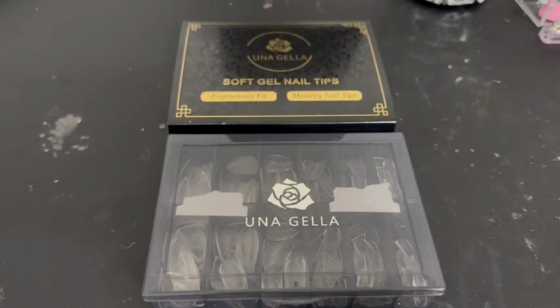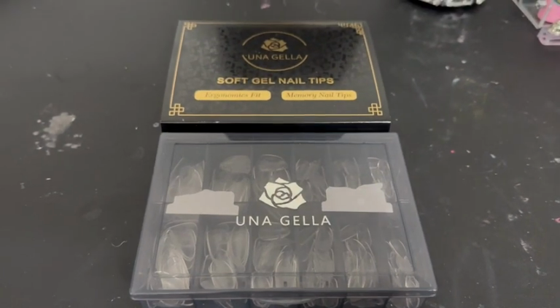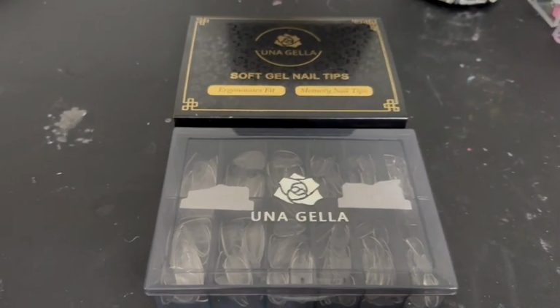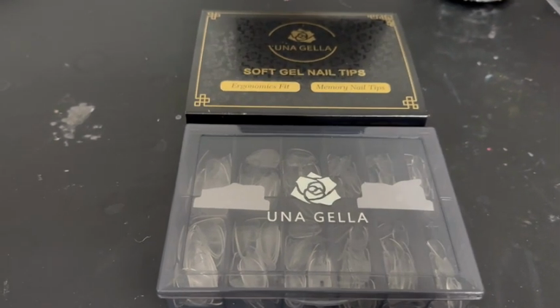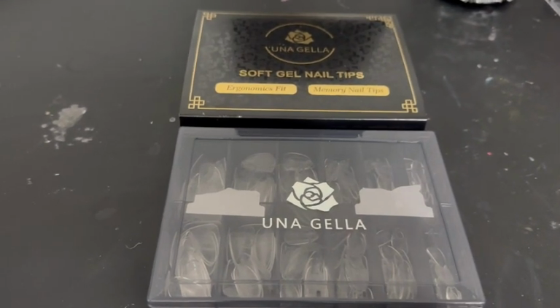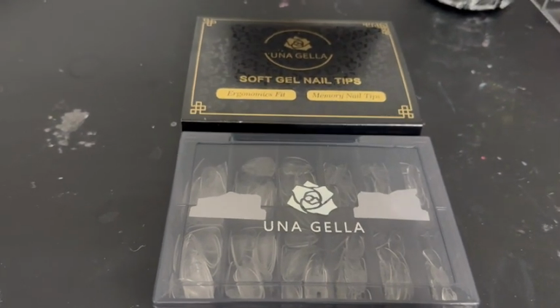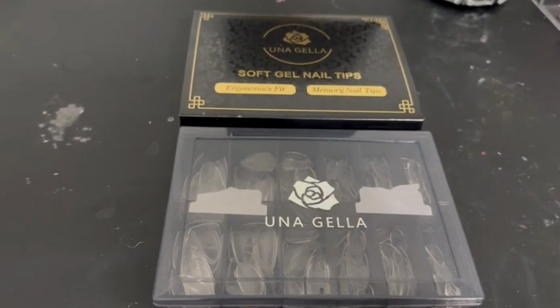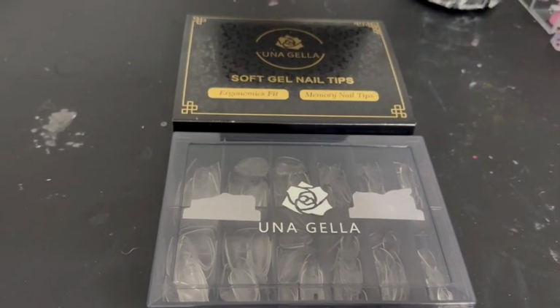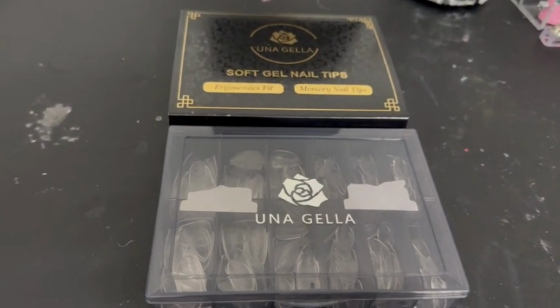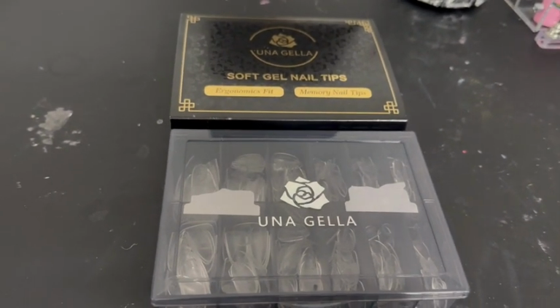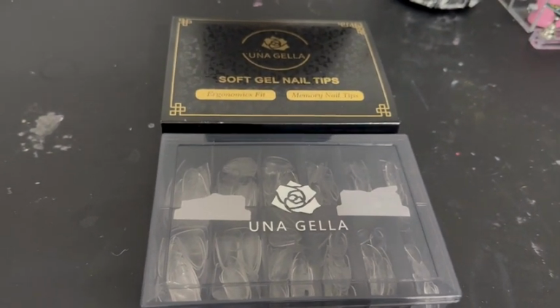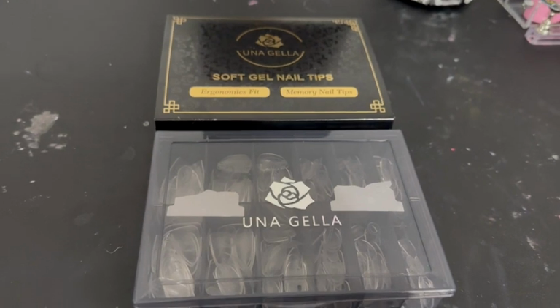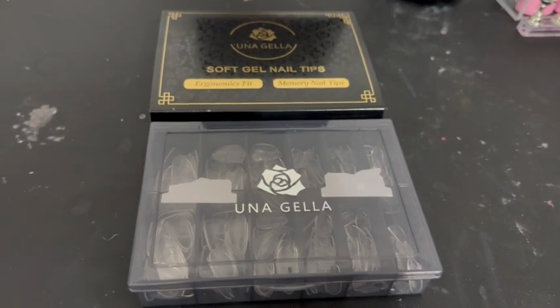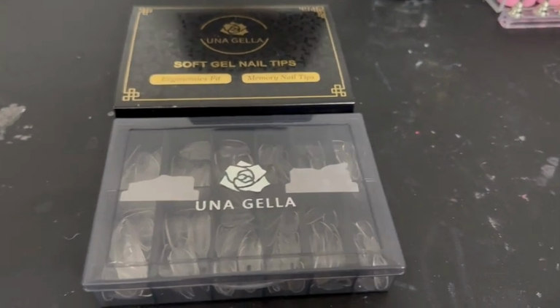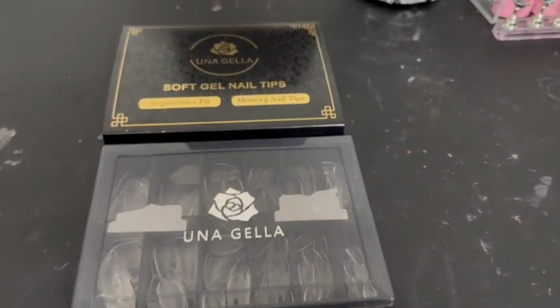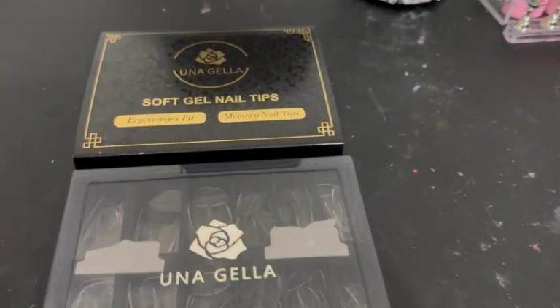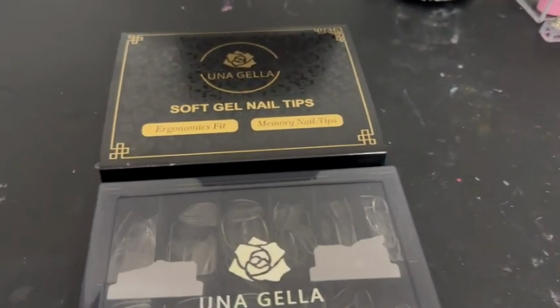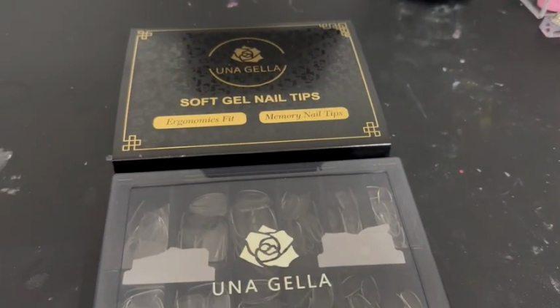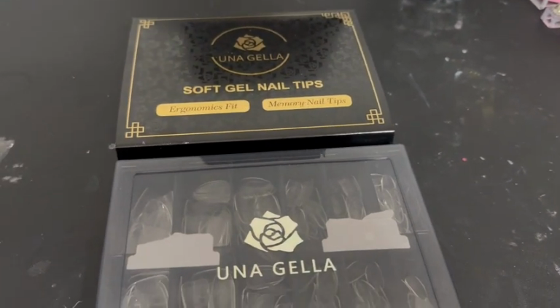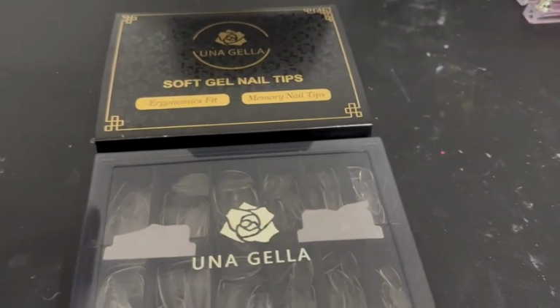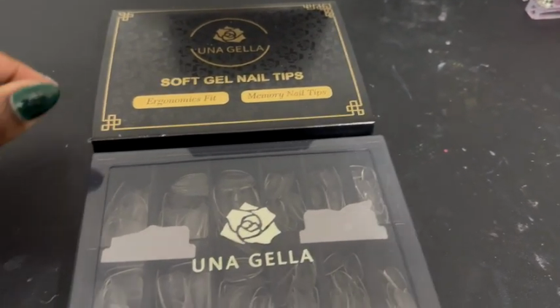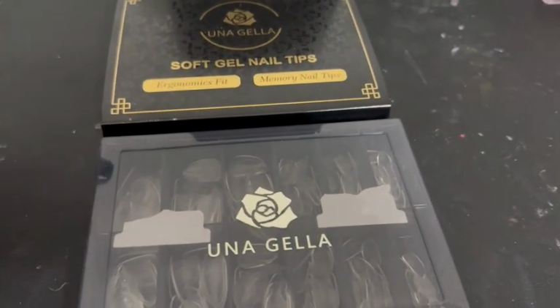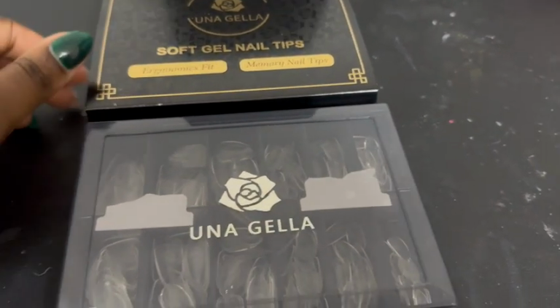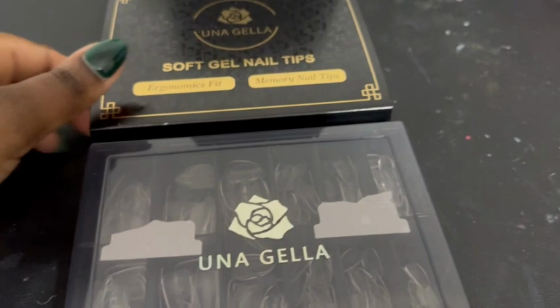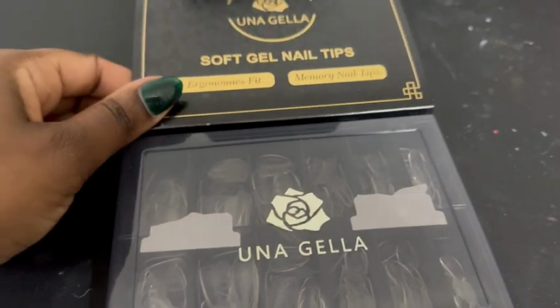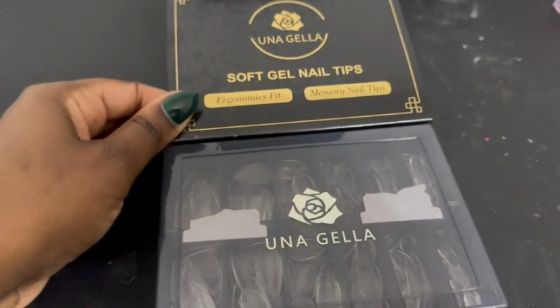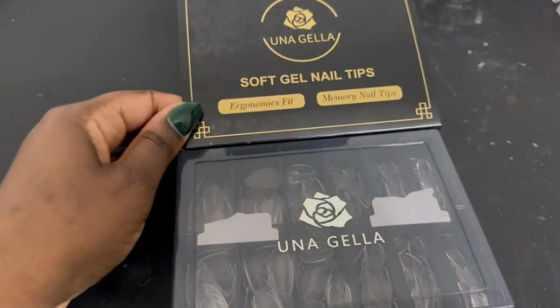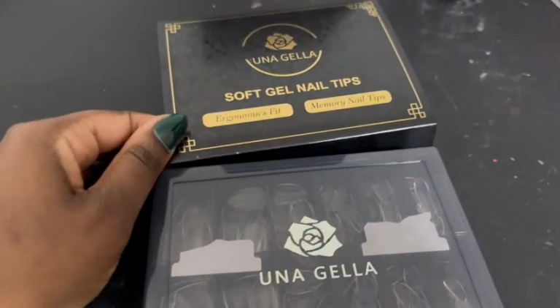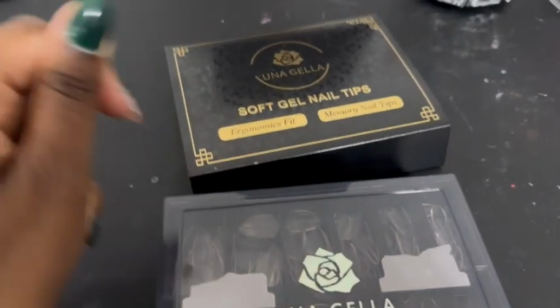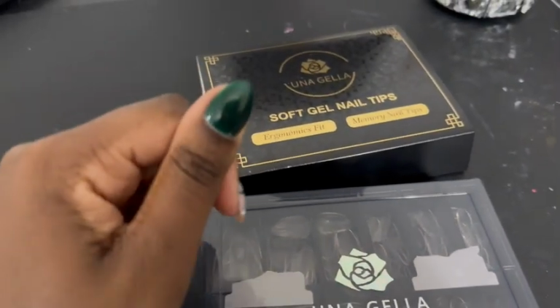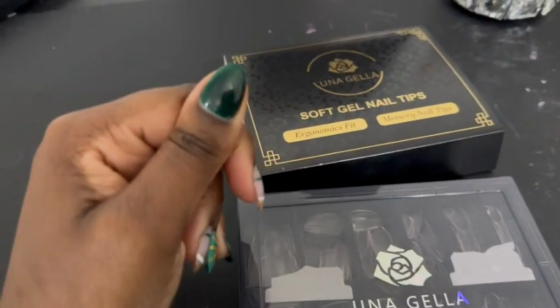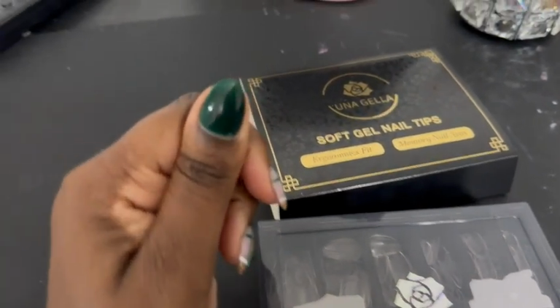Hey y'all, it's Shawn here and I'm reviewing these Una Jella Soft Gel Nail Tips. I love these. I have been using them for over a year. These are actually the only nail tips that fit my wide nail bands.